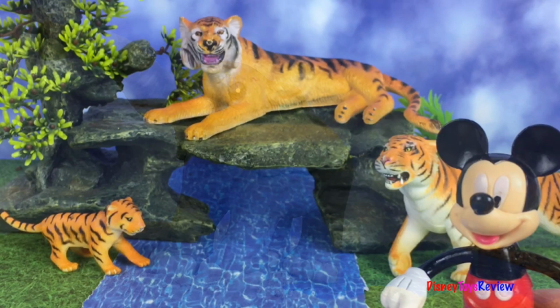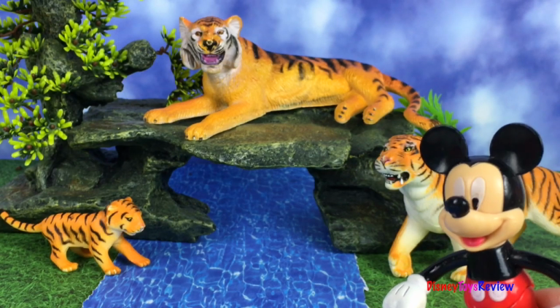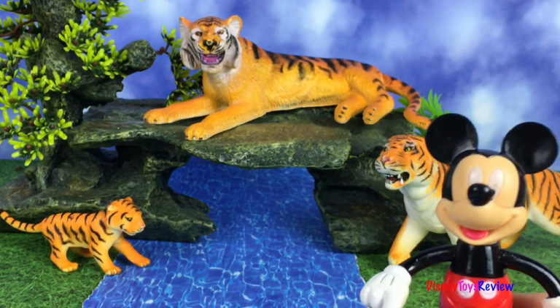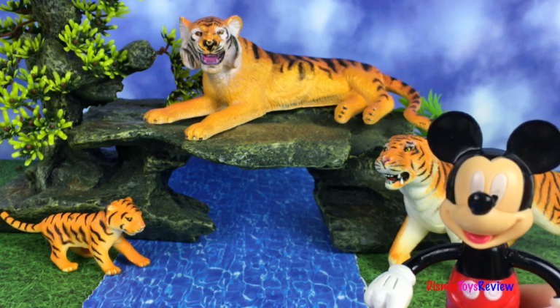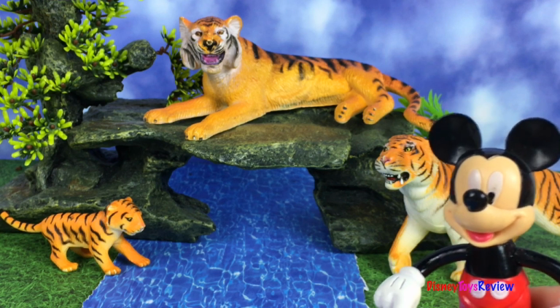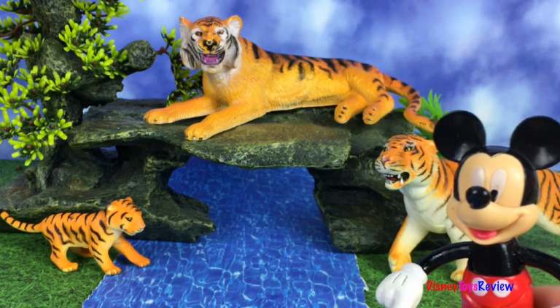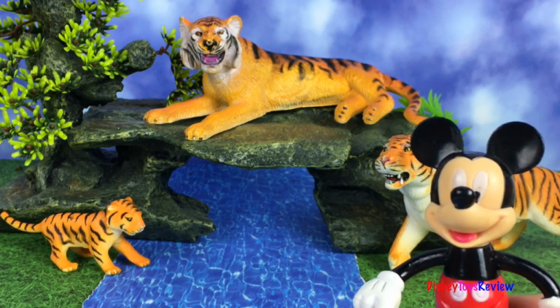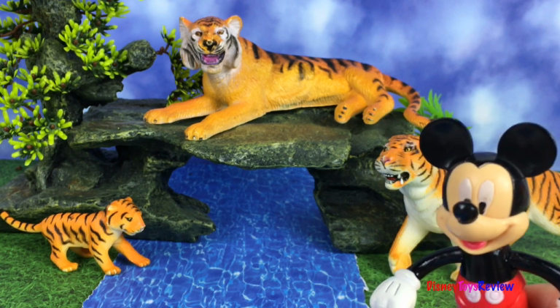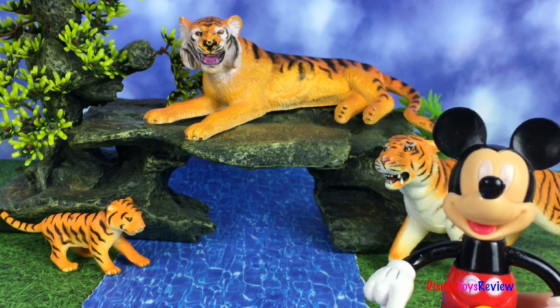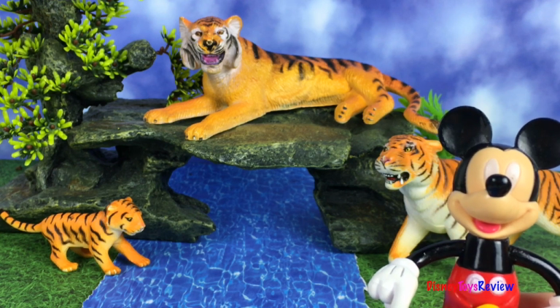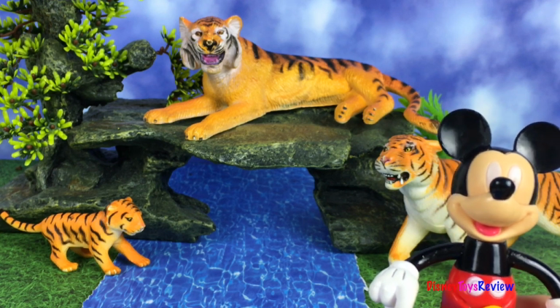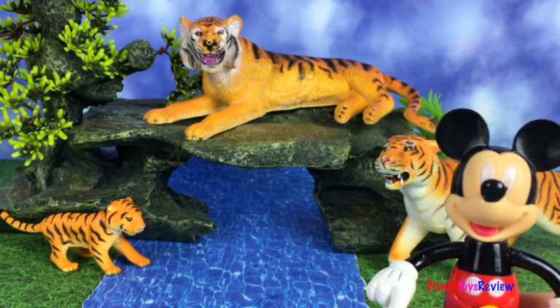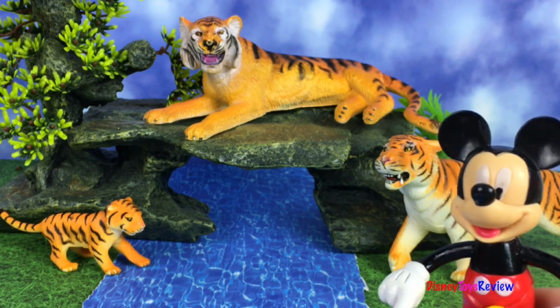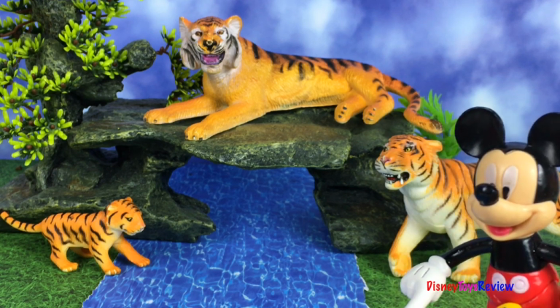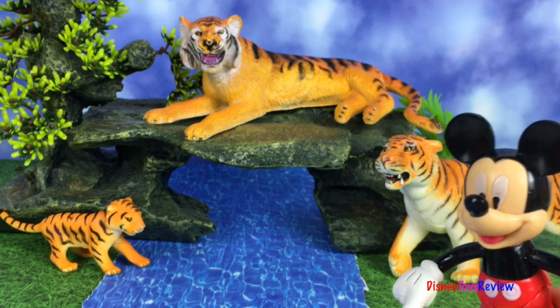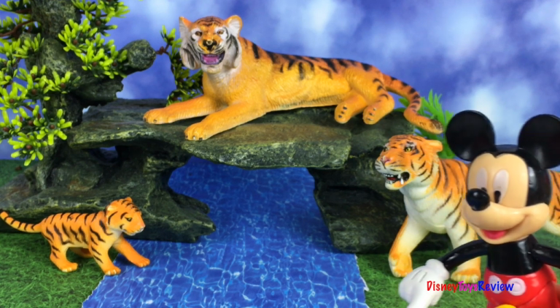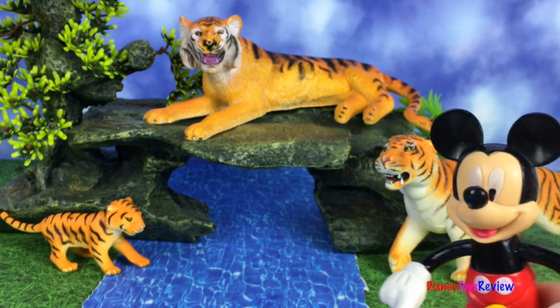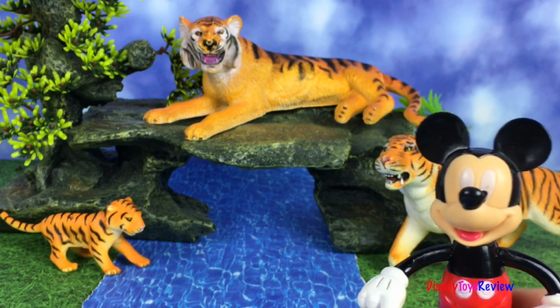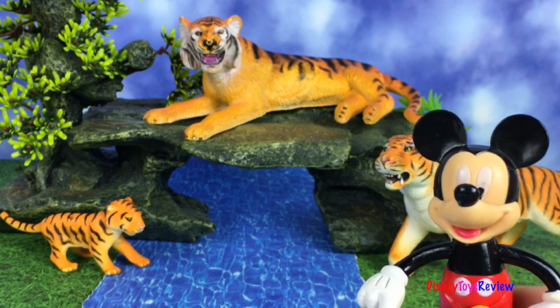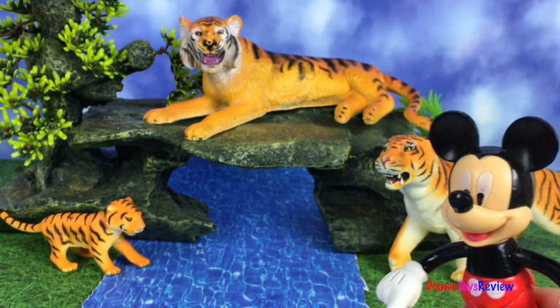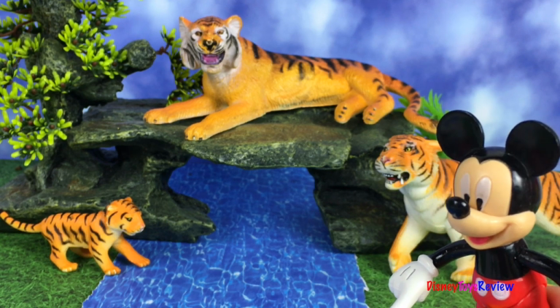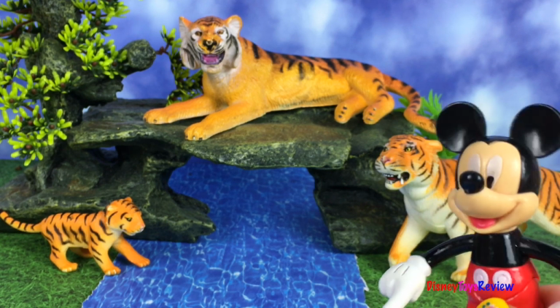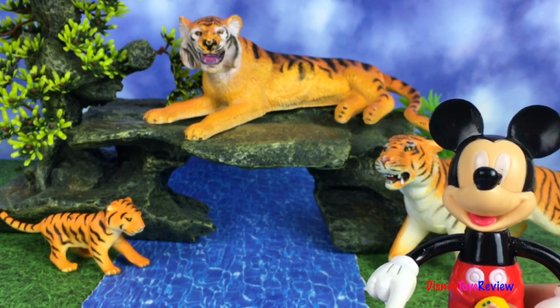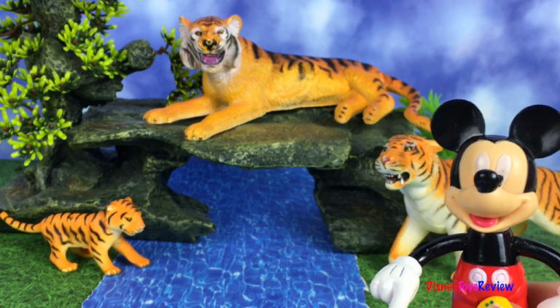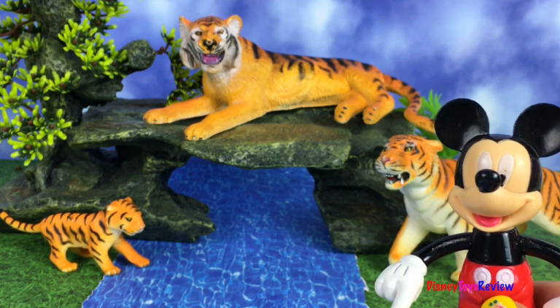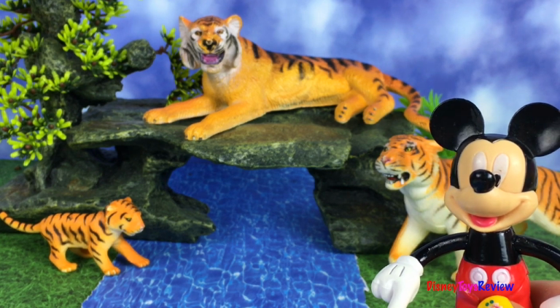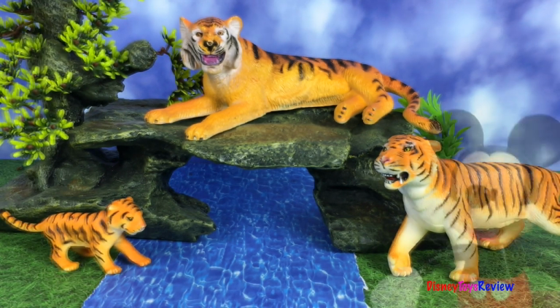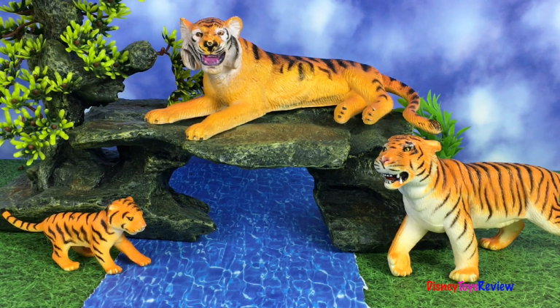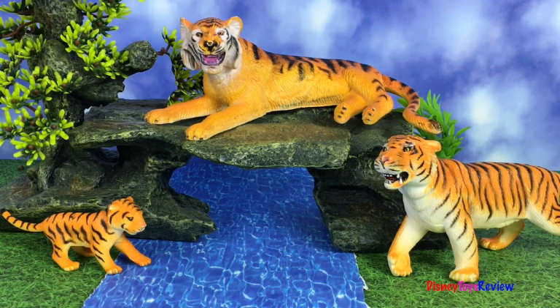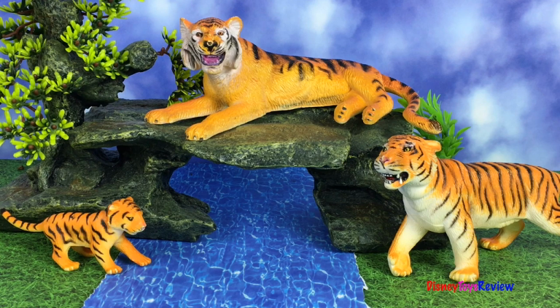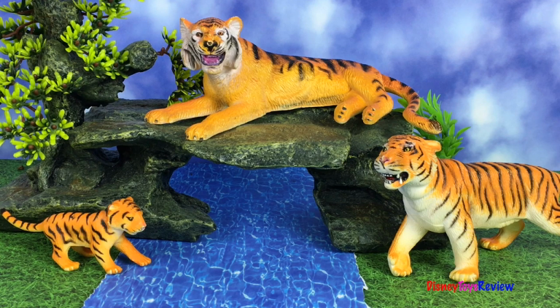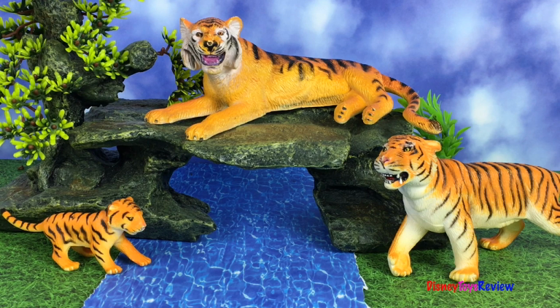Here's our last animal of today — we have some tigers. Look at their orange coats and their black stripes. So cool. We have a whole tiger family.